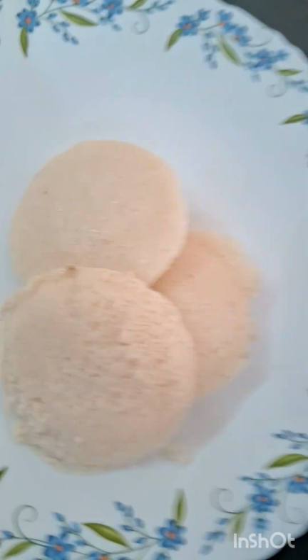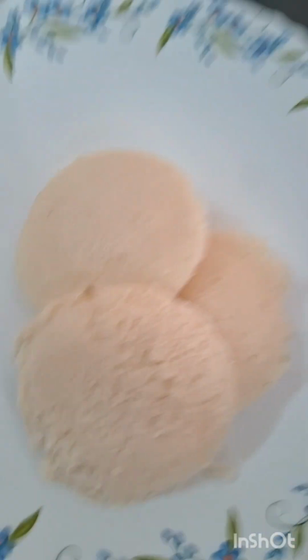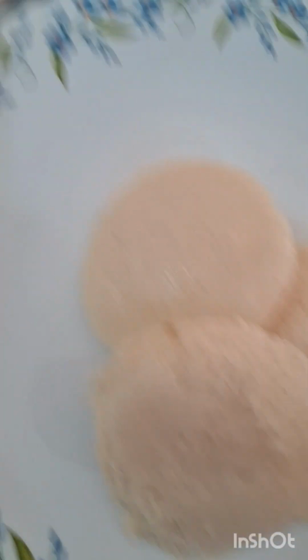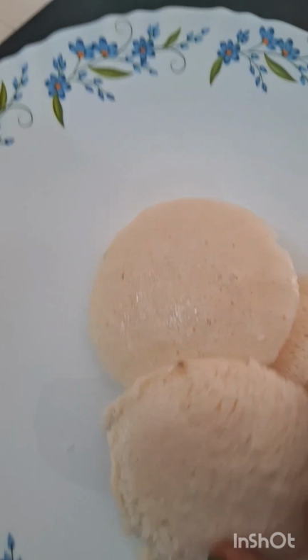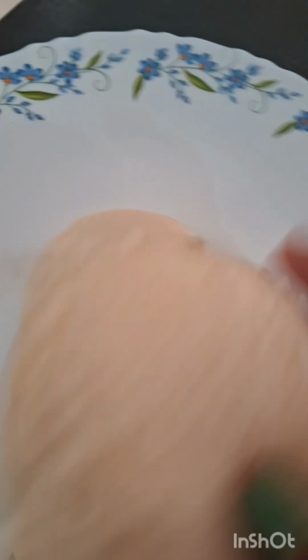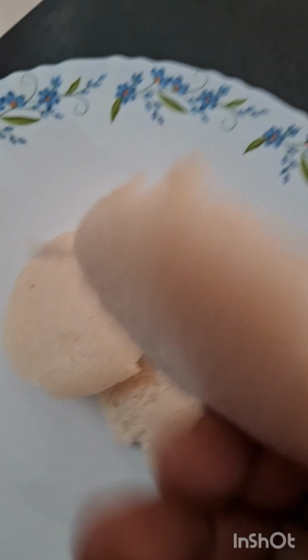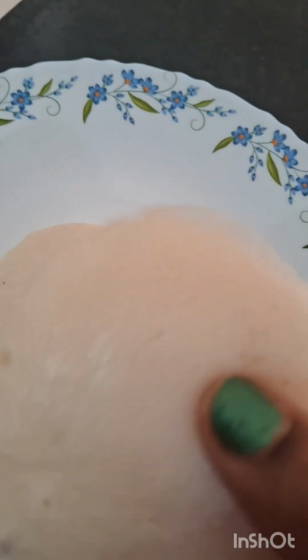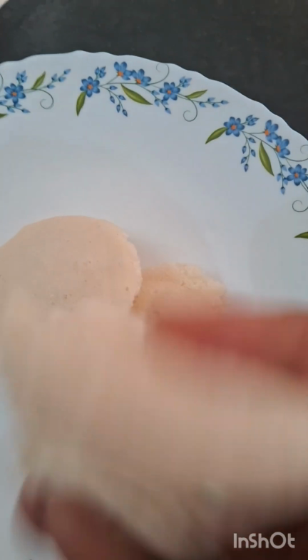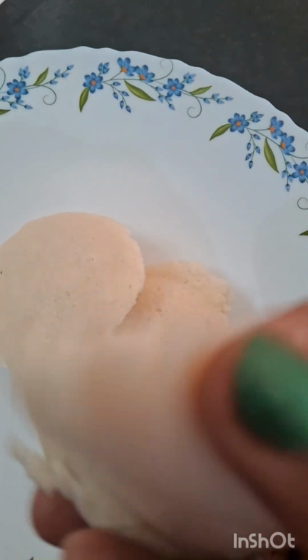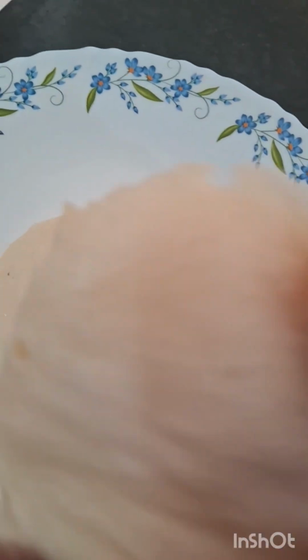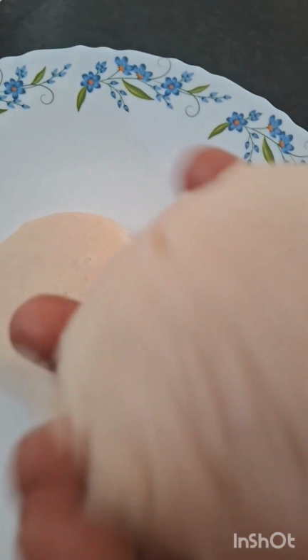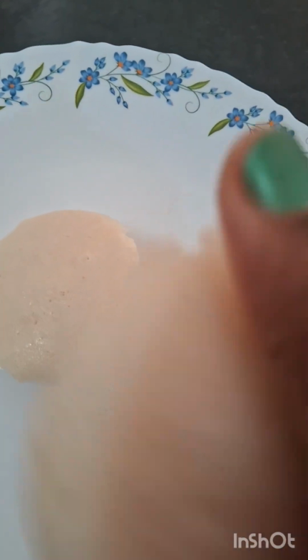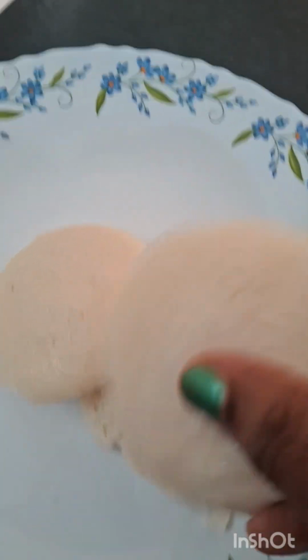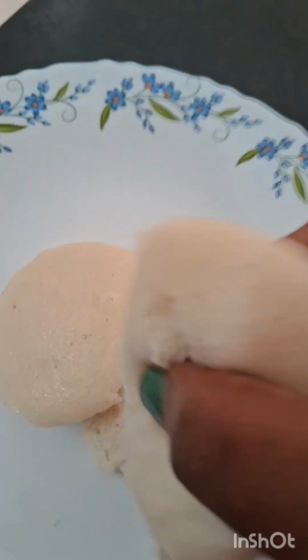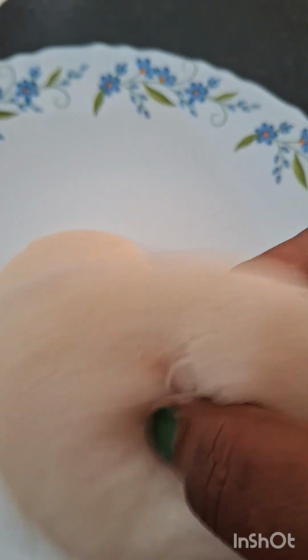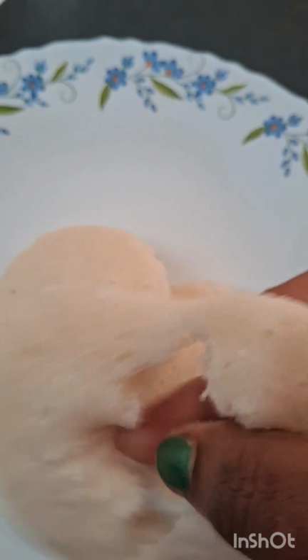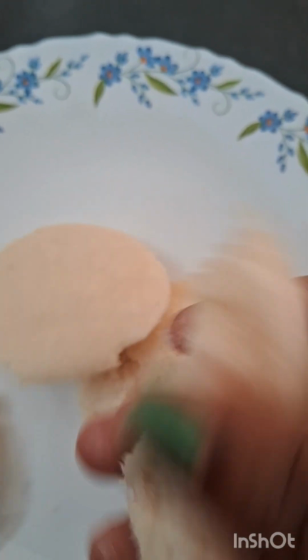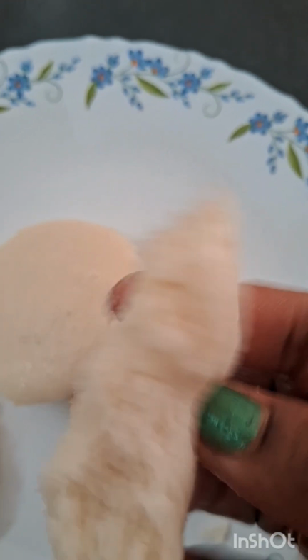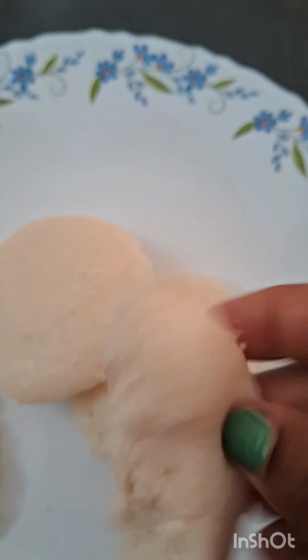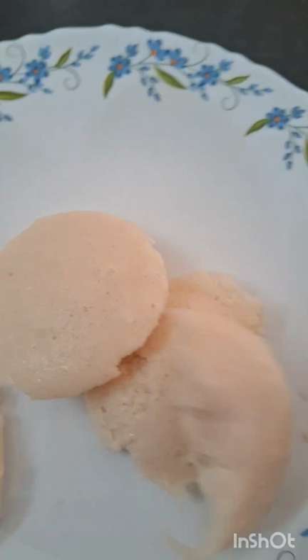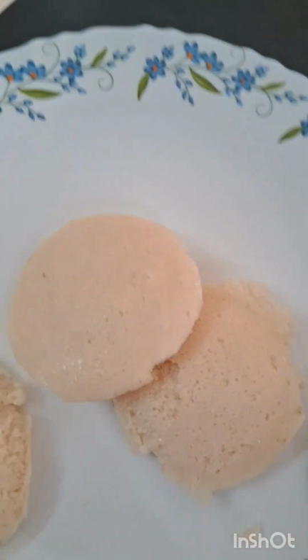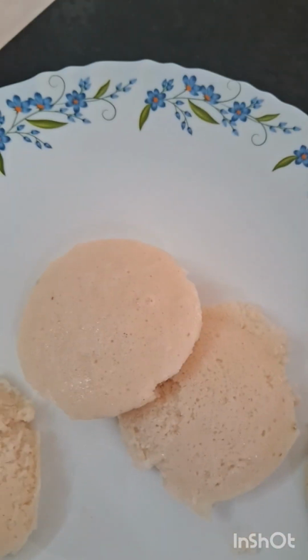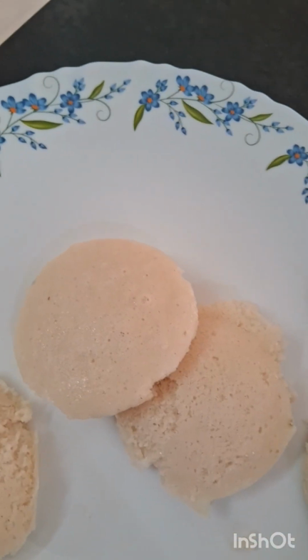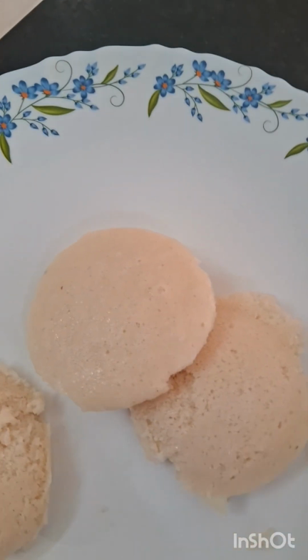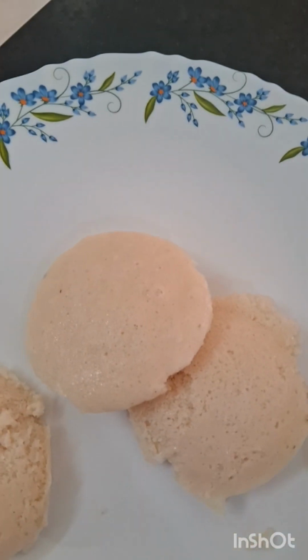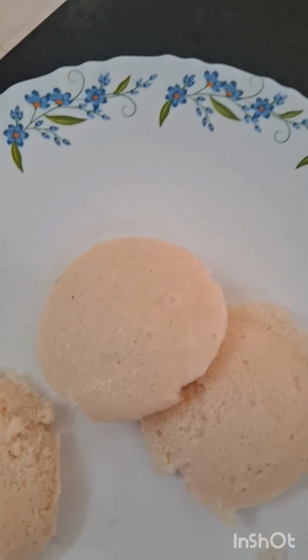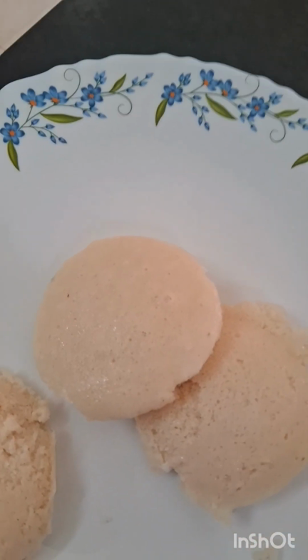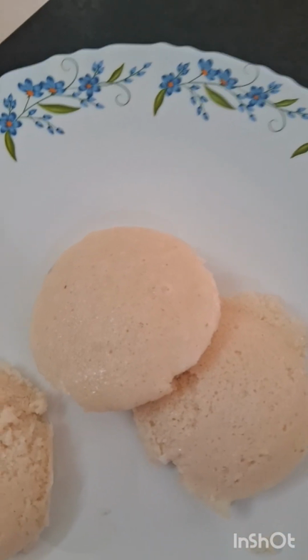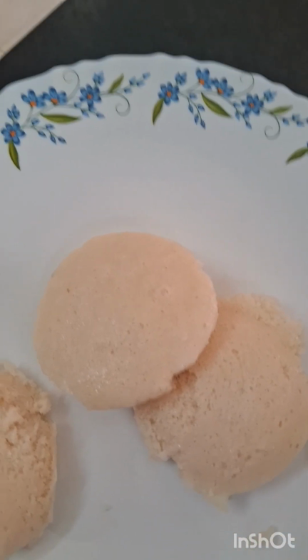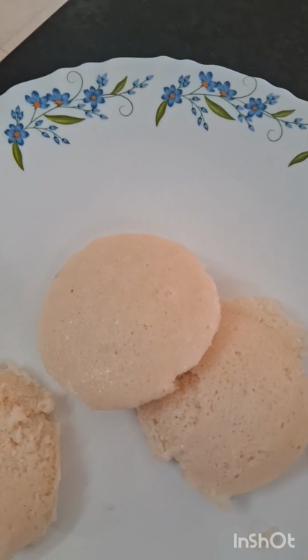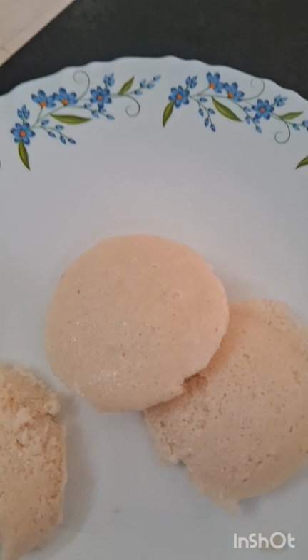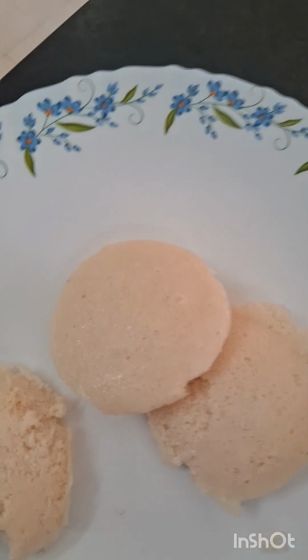The red curry is ready. Now I have a soft idli. I am going to make the red curry.